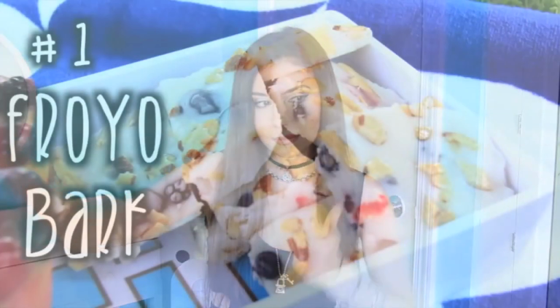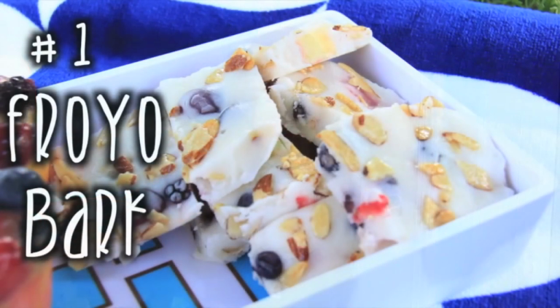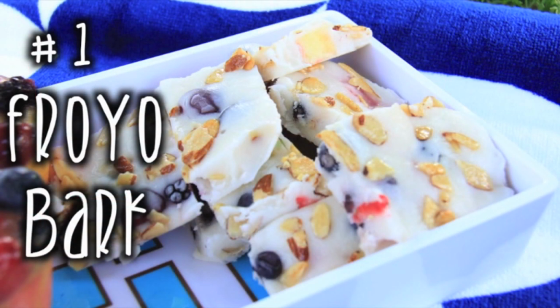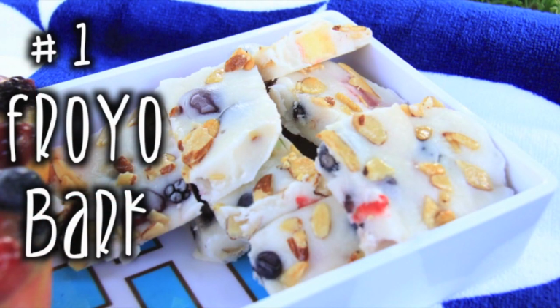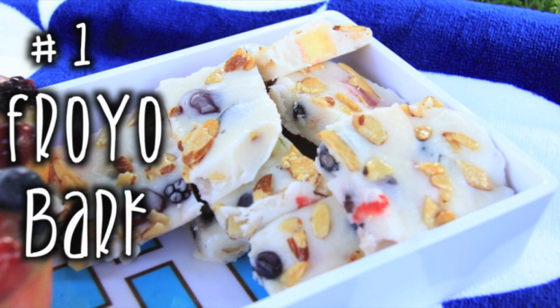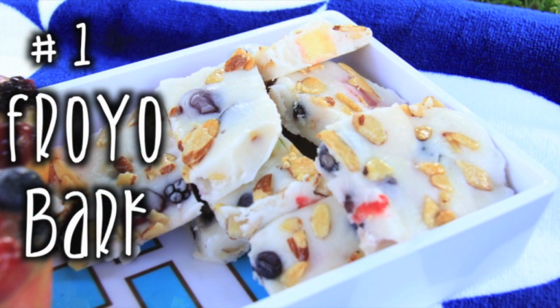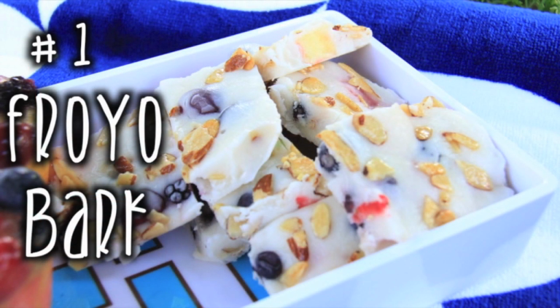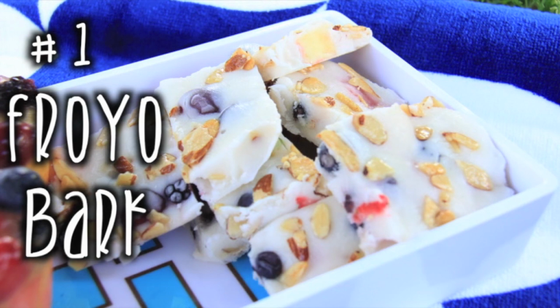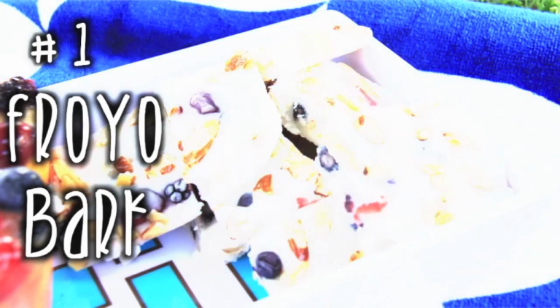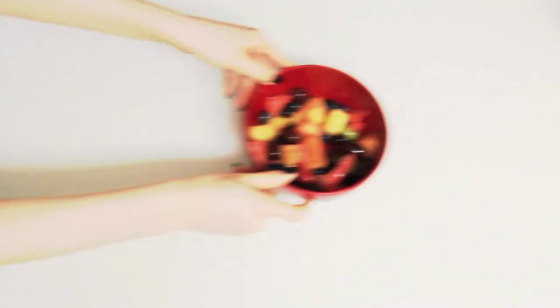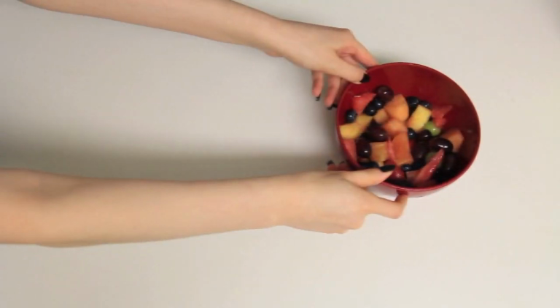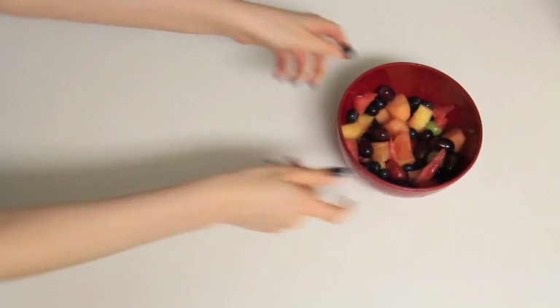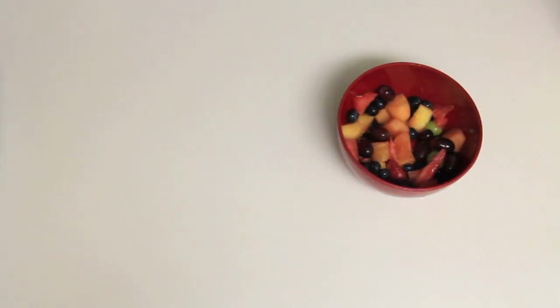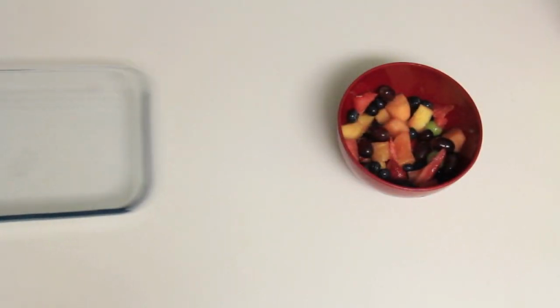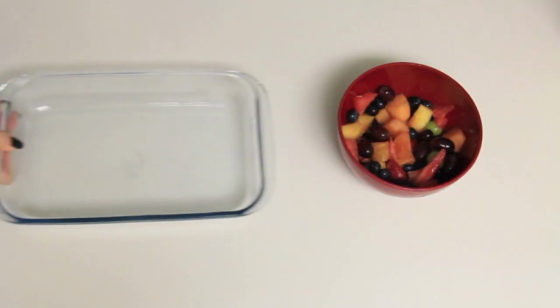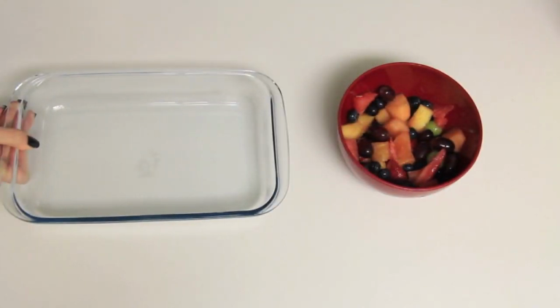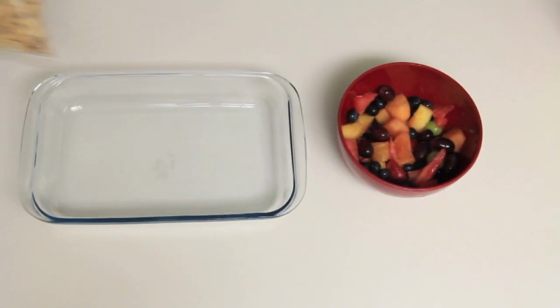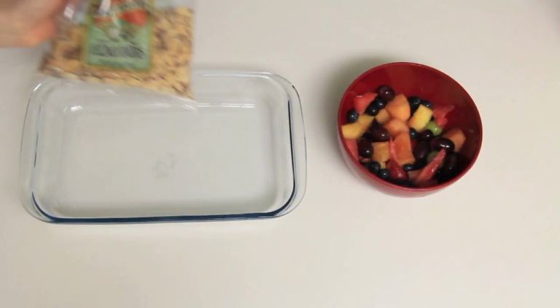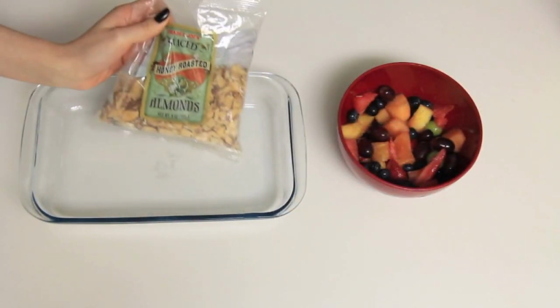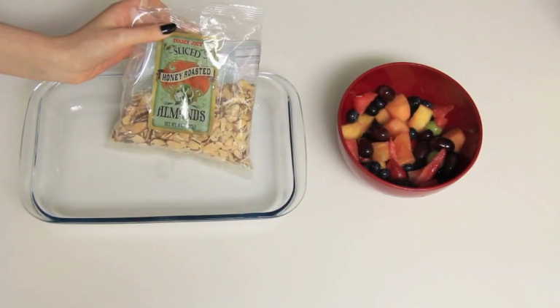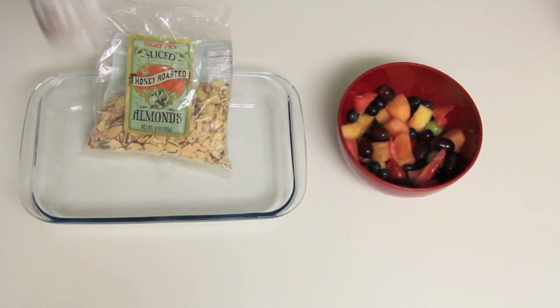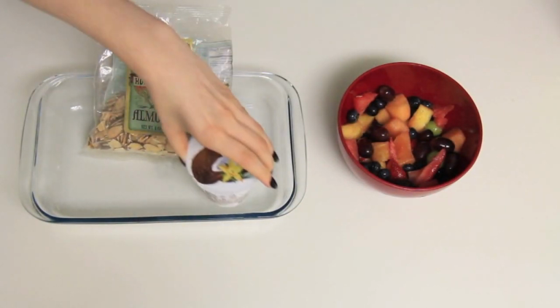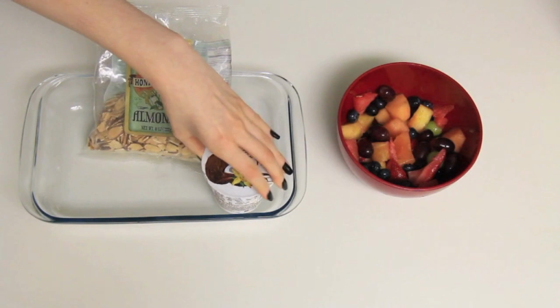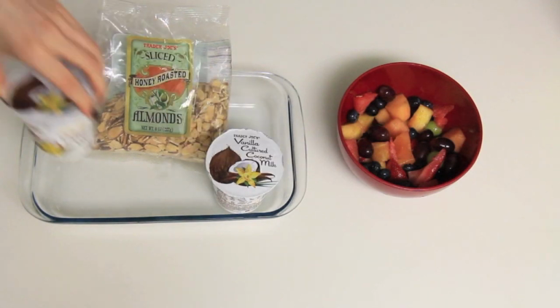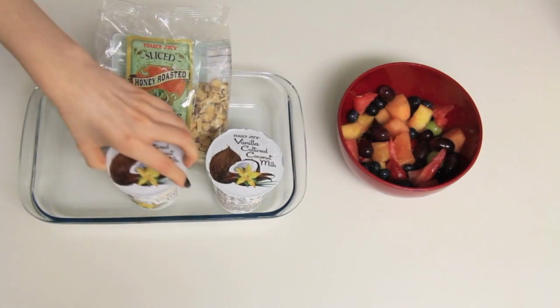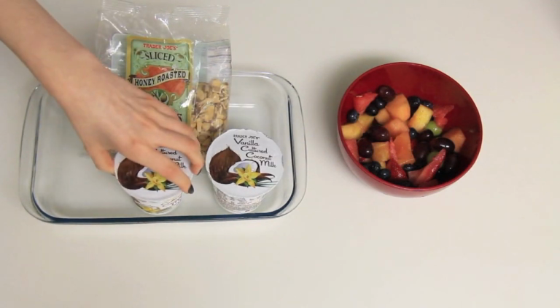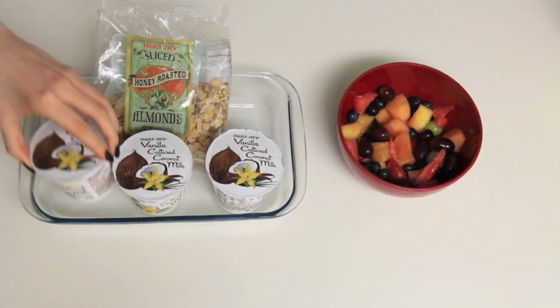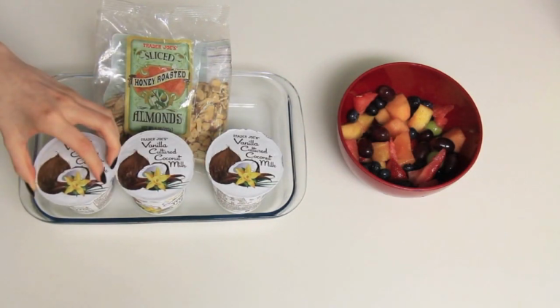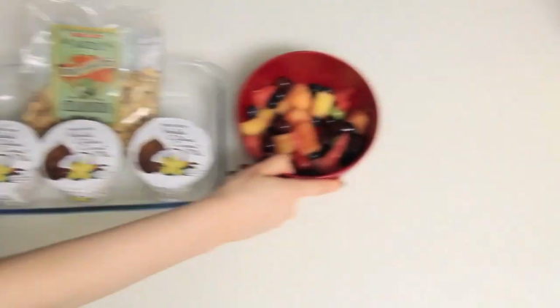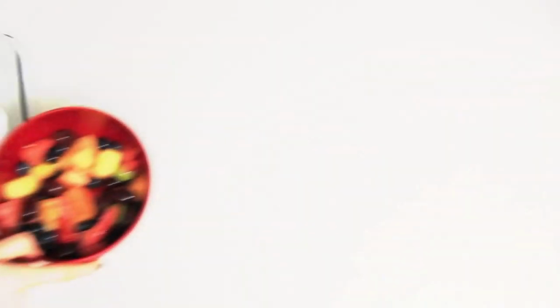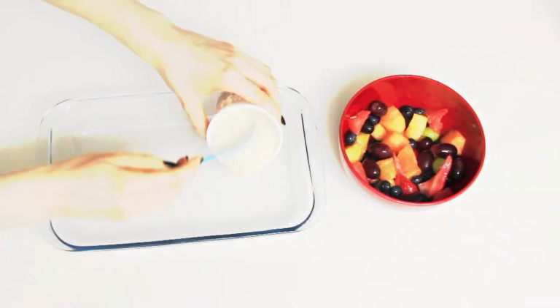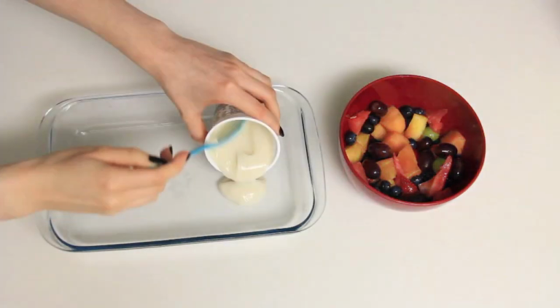Snack number one is the fro-yo bark. What you need is some fruit, some nuts, and lots and lots of yogurt. I like this vanilla yogurt from Trader Joe's, it's really good.